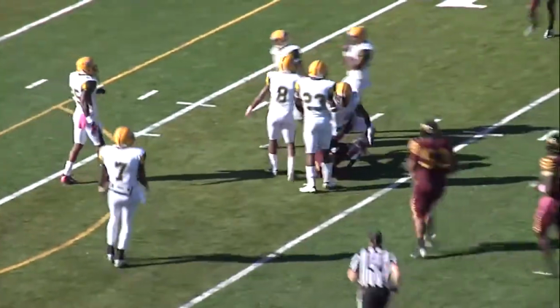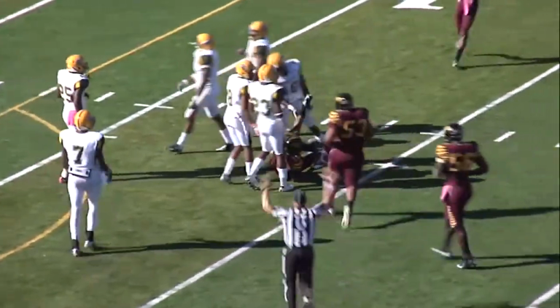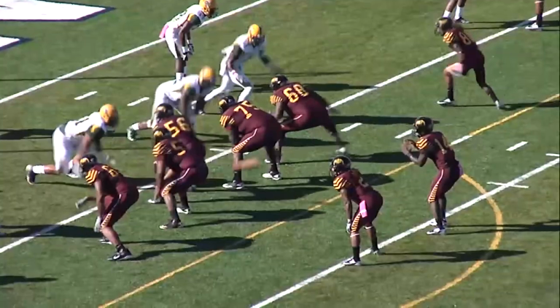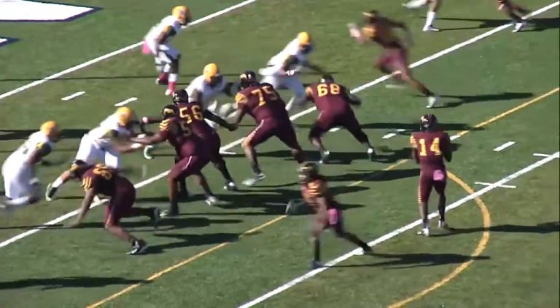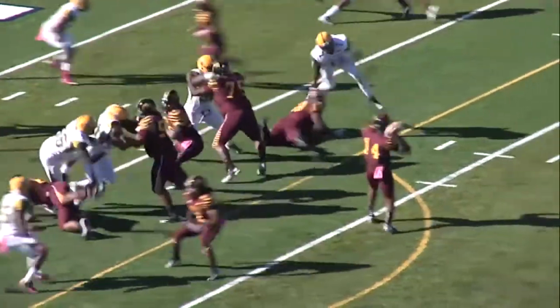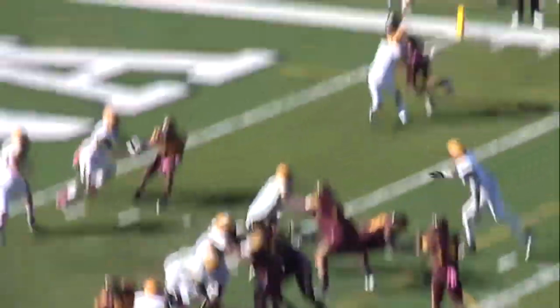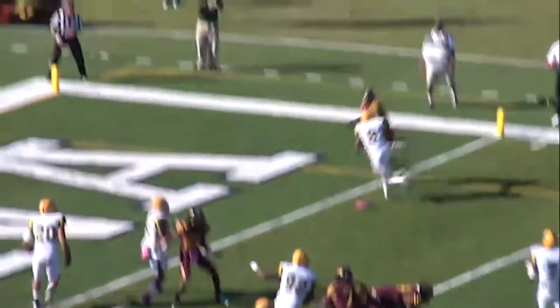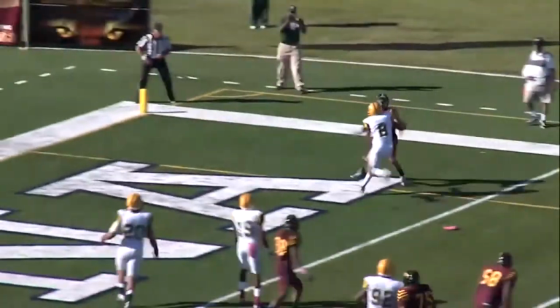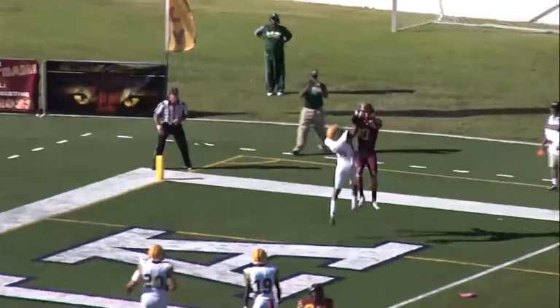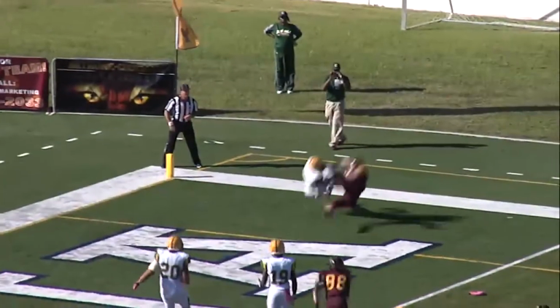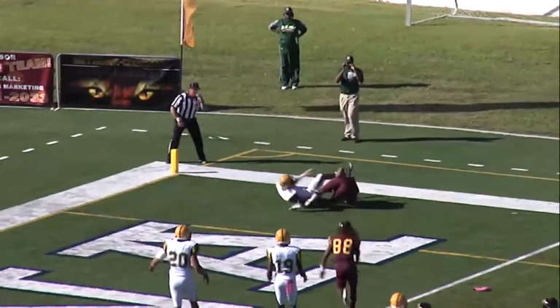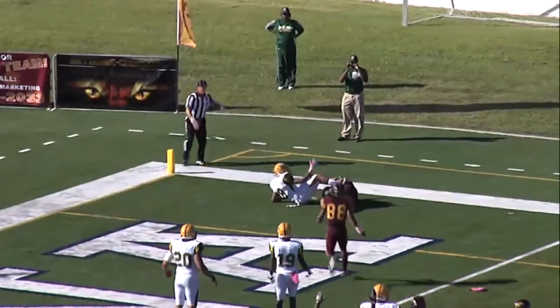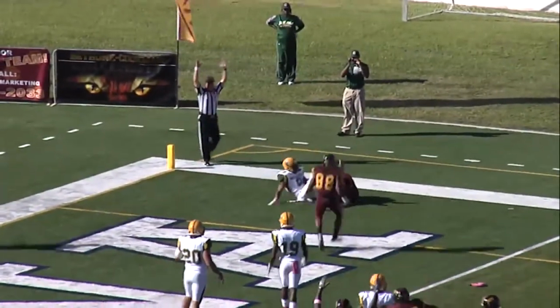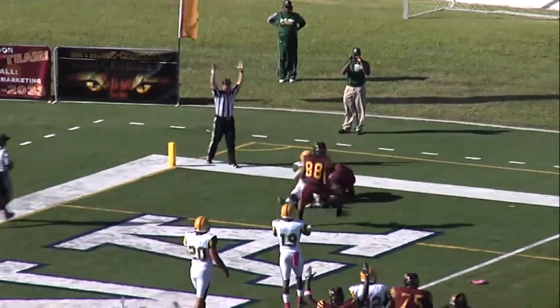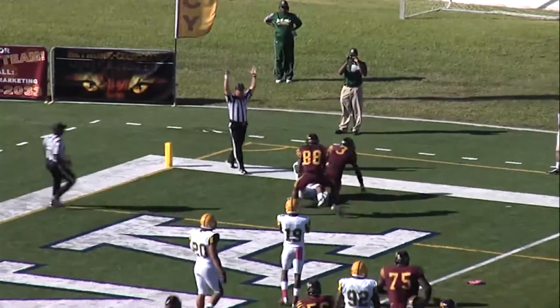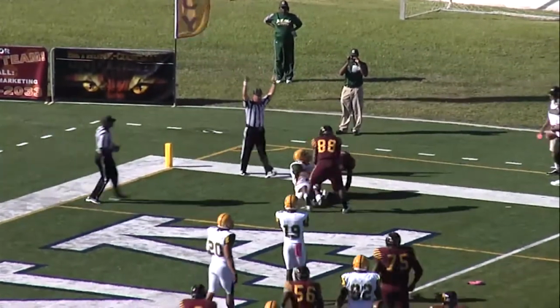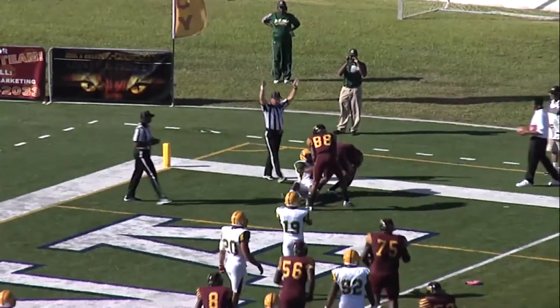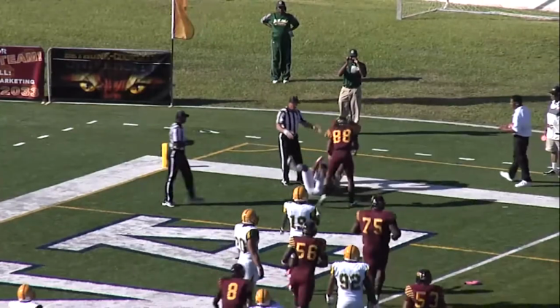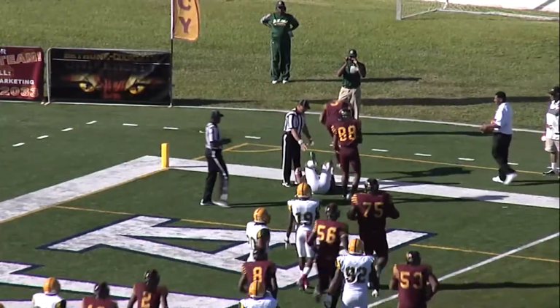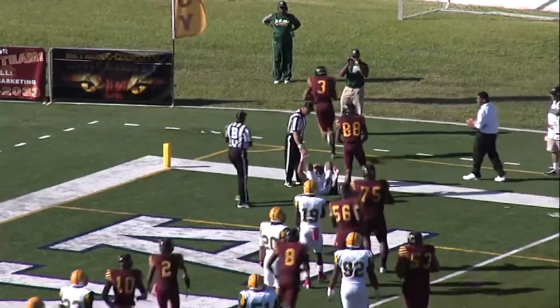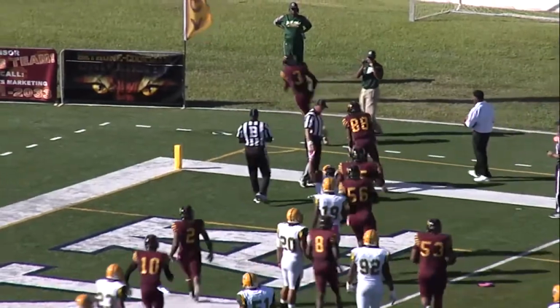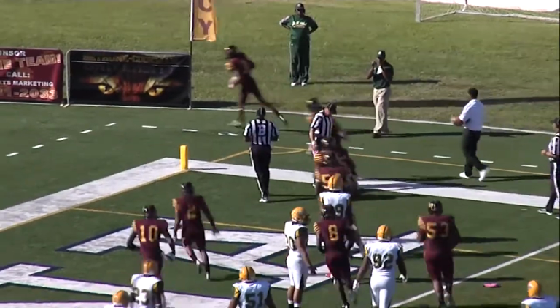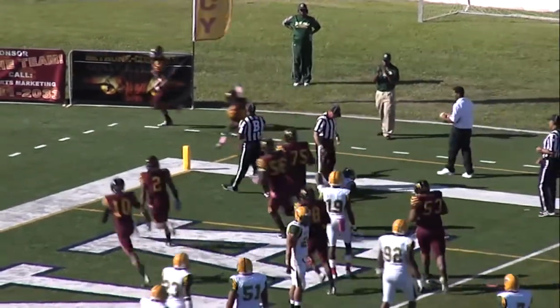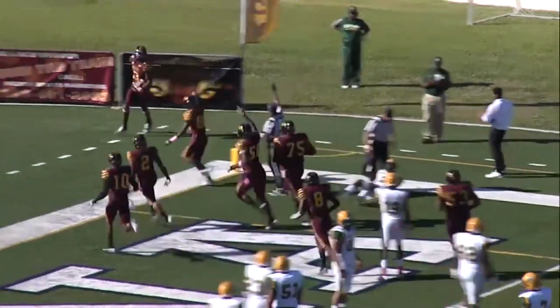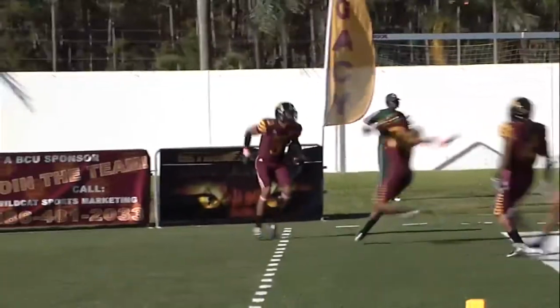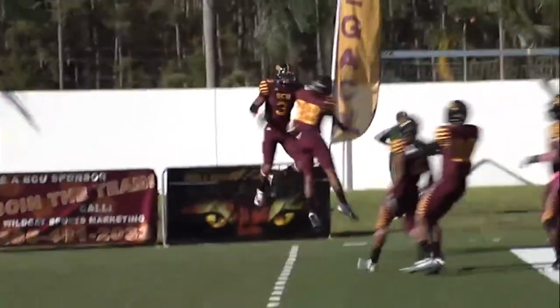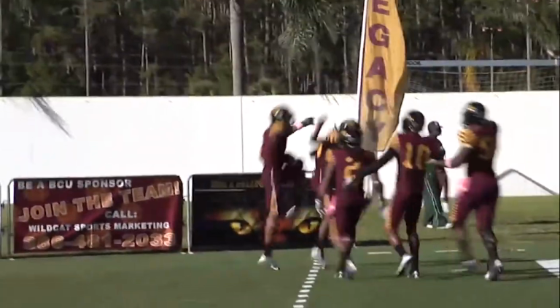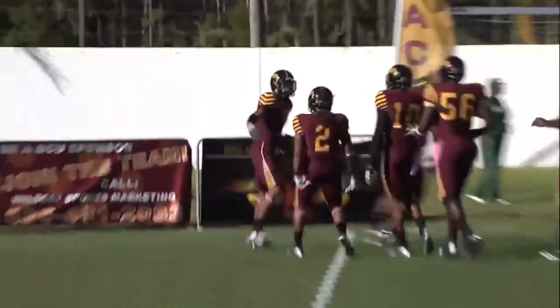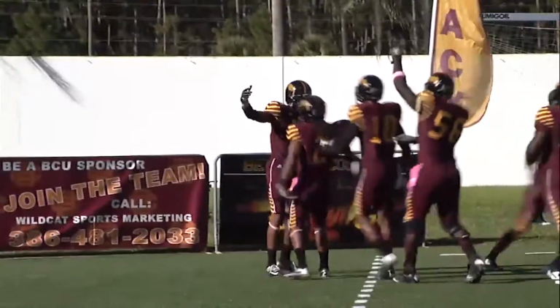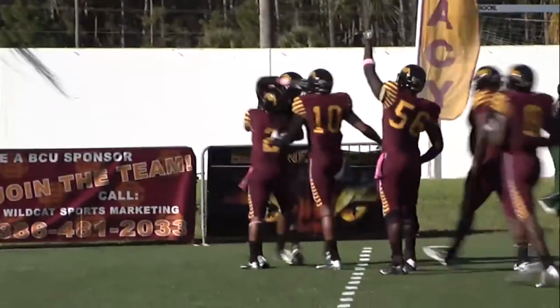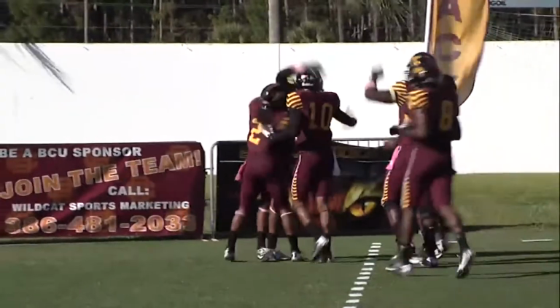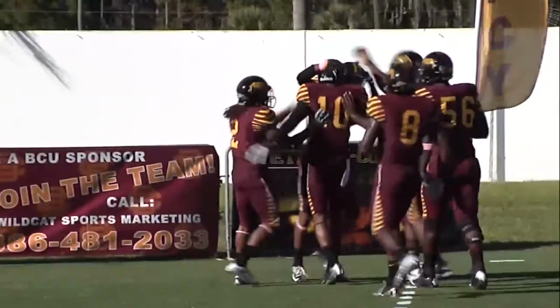K.J. Stroud. Touchdown! And two and five yards from Quentin Williams, and the Wildcats strike first.